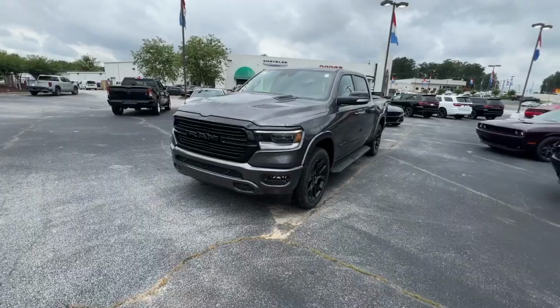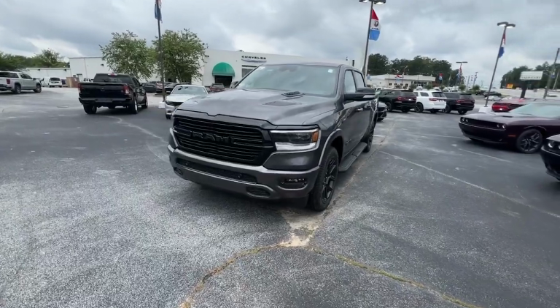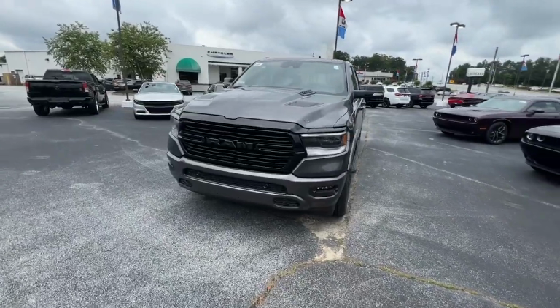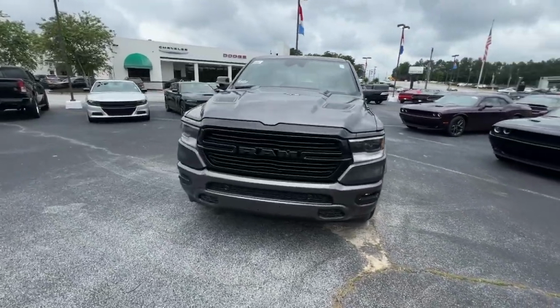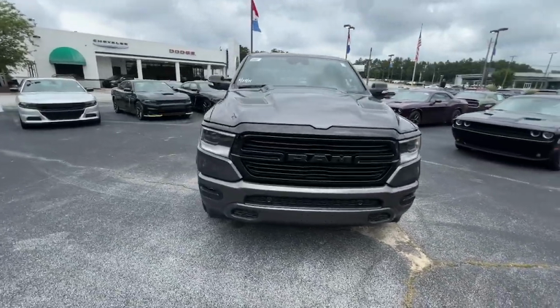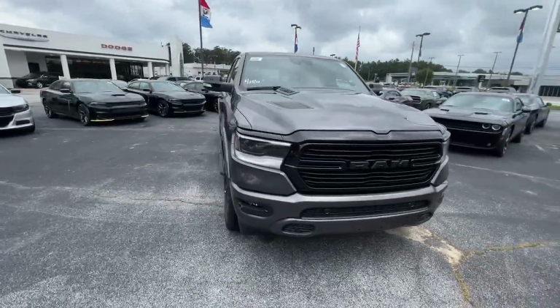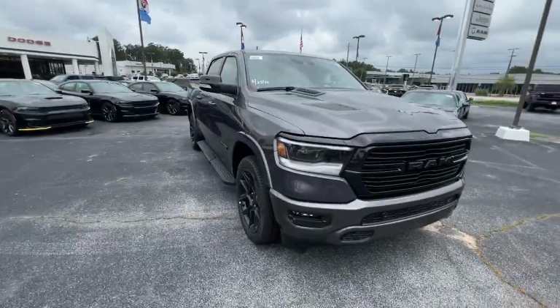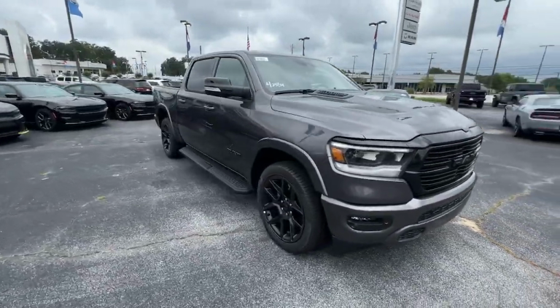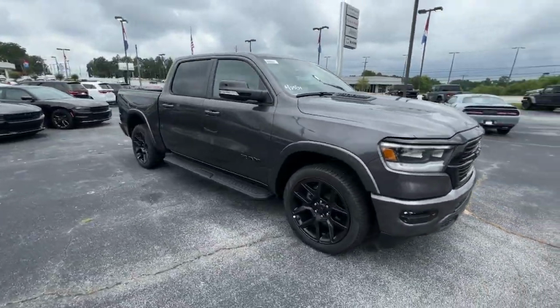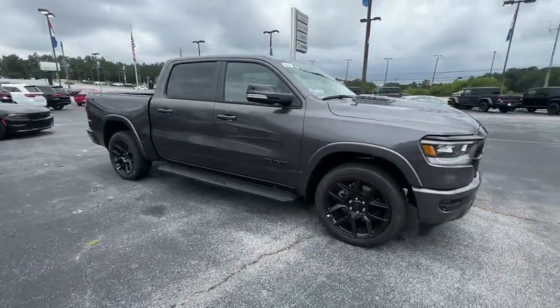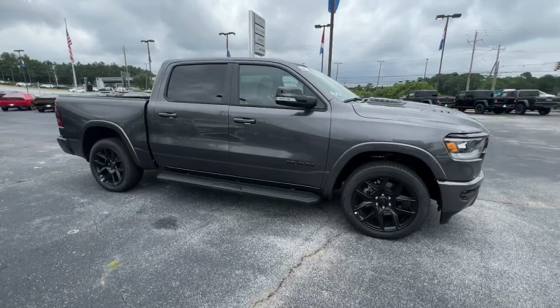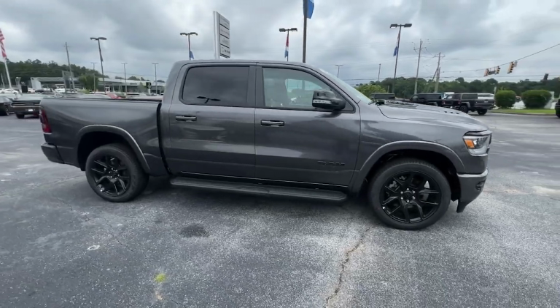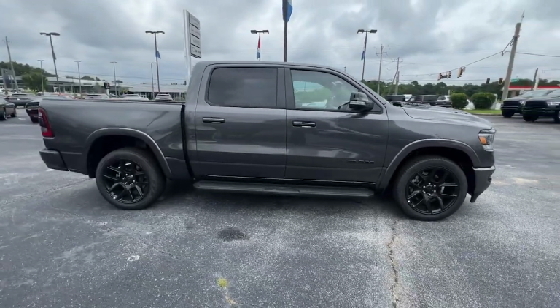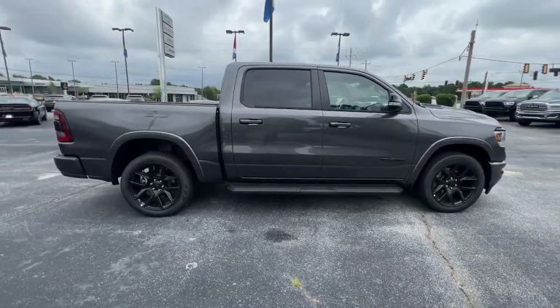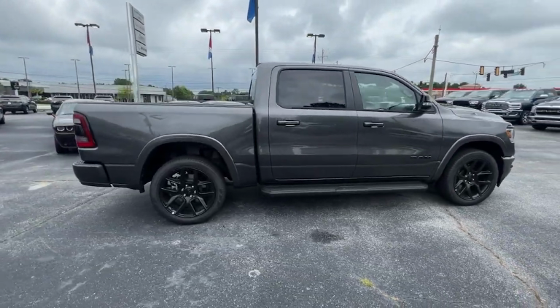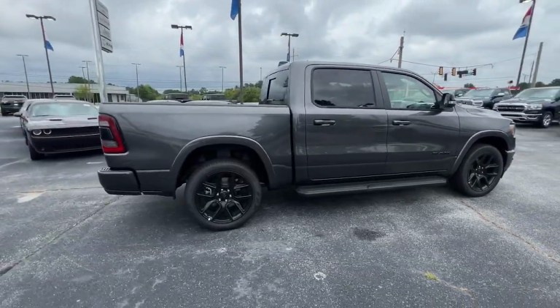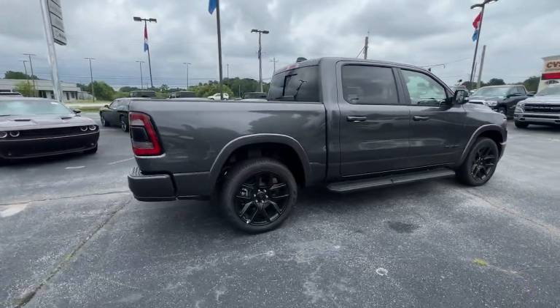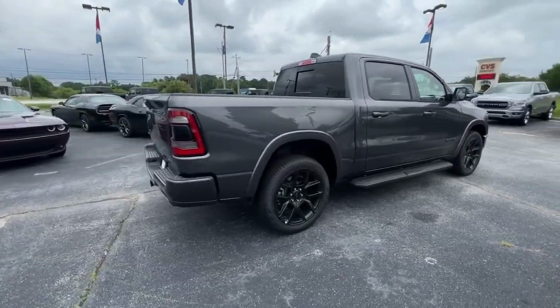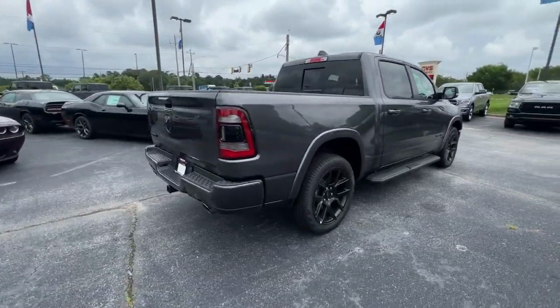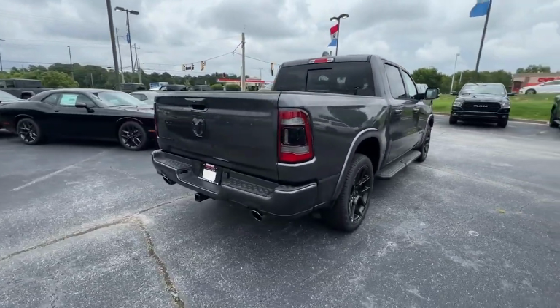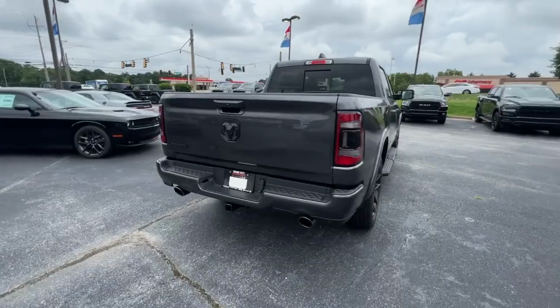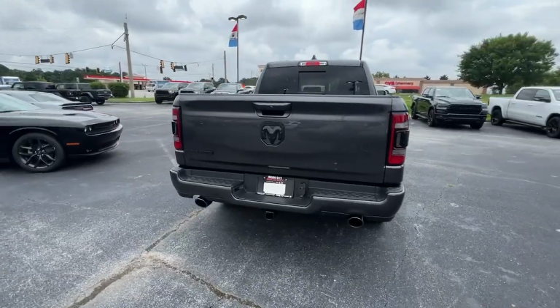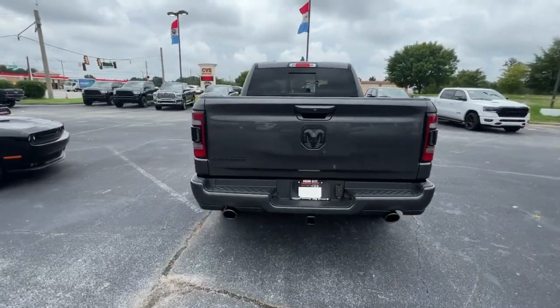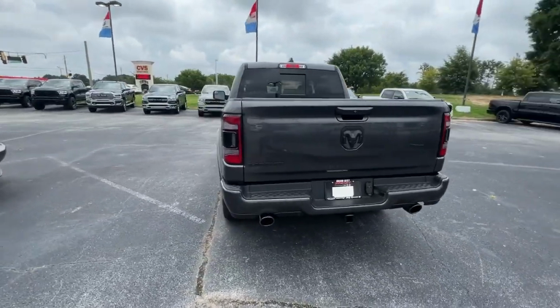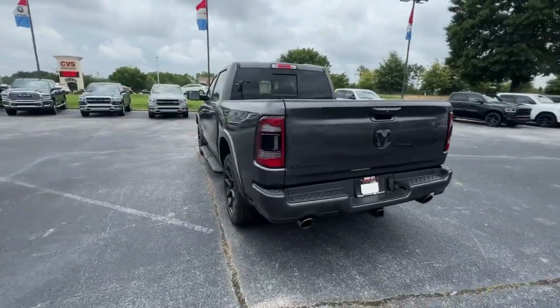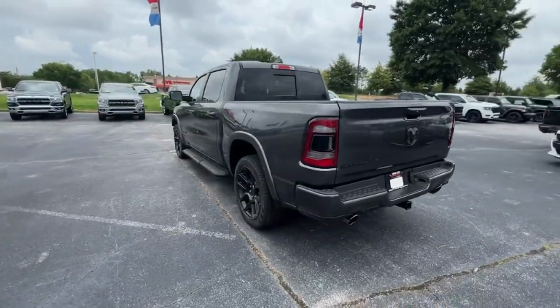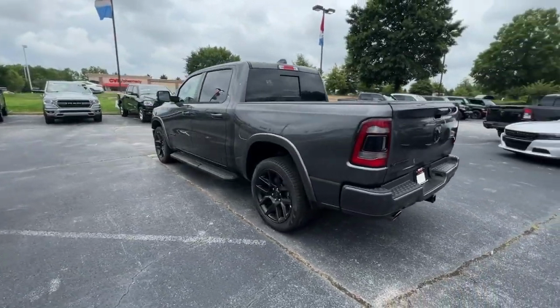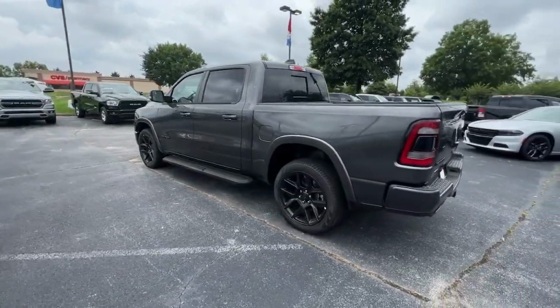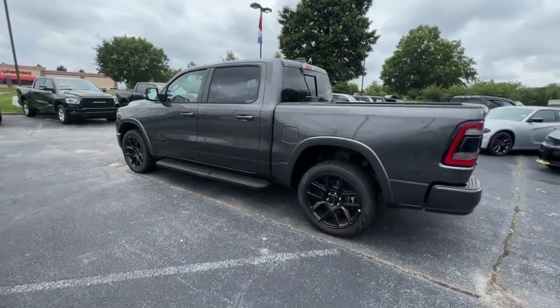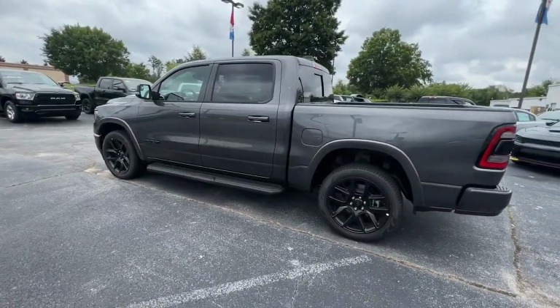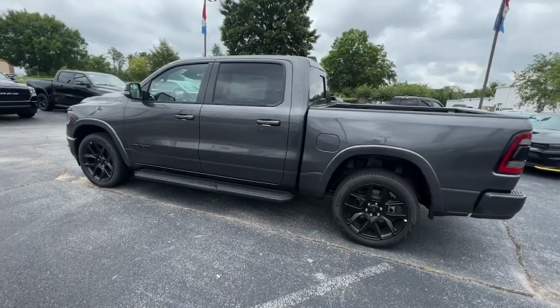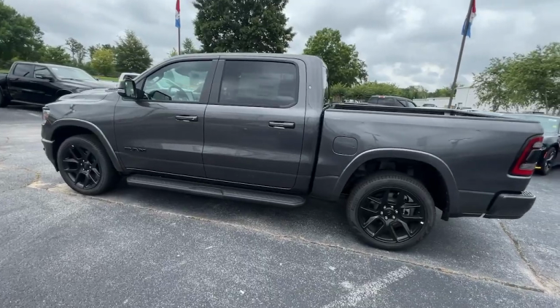Get into the 2022 RAM 1500. Rise to every challenge with confidence in the RAM 1500 — its impressive towing capacity, advanced safety features, and passenger comfort keep you cool under pressure.